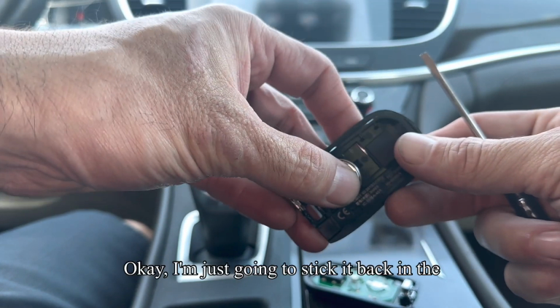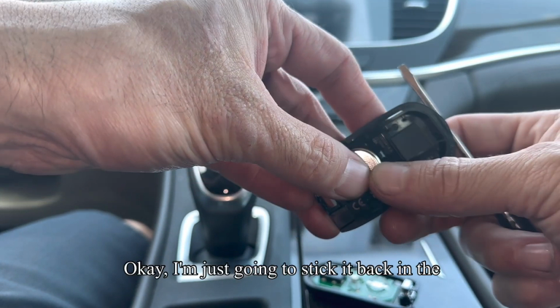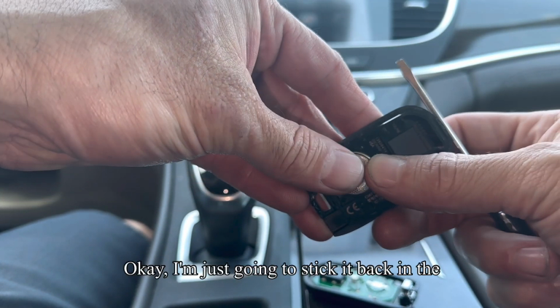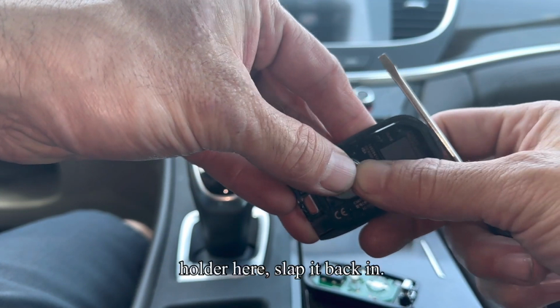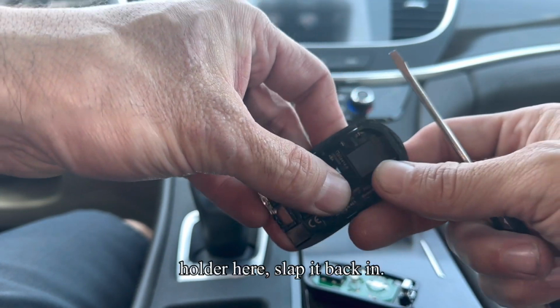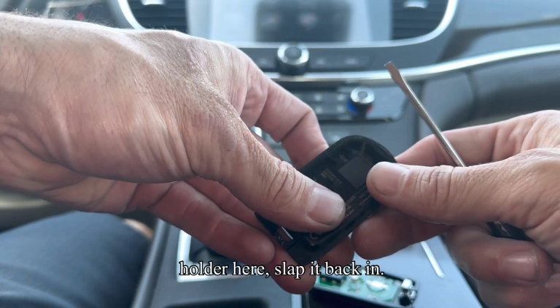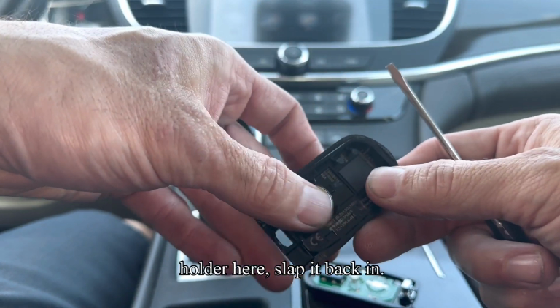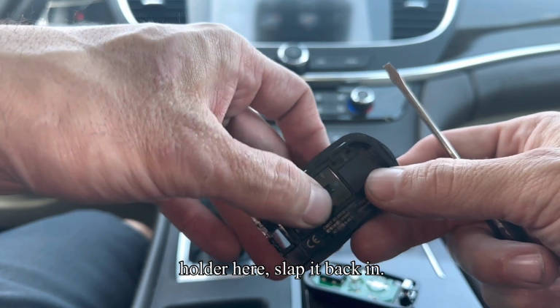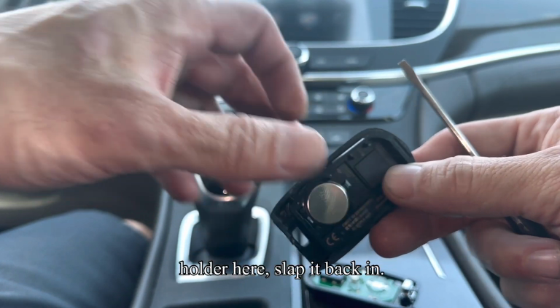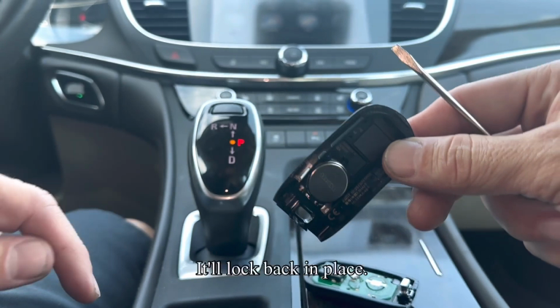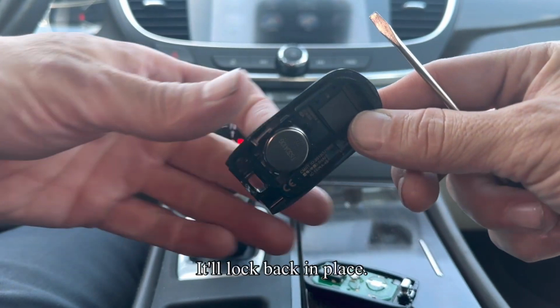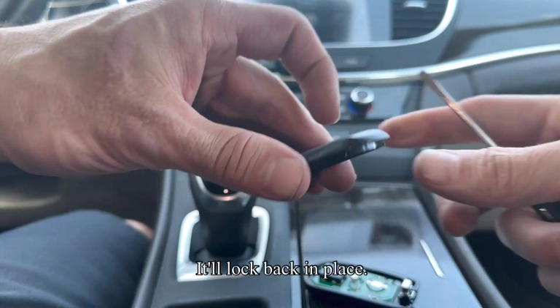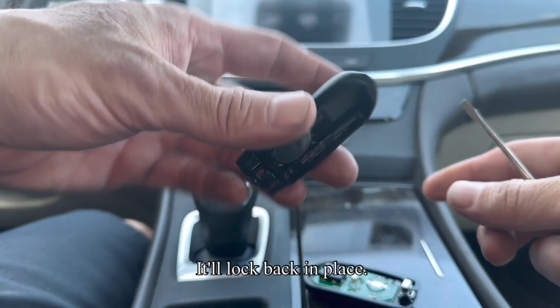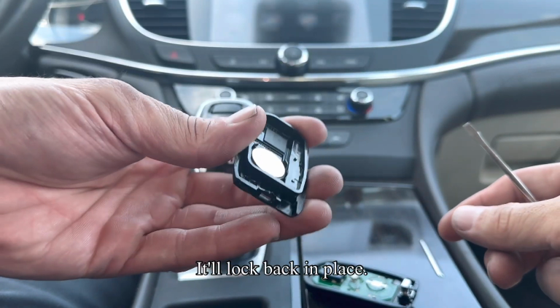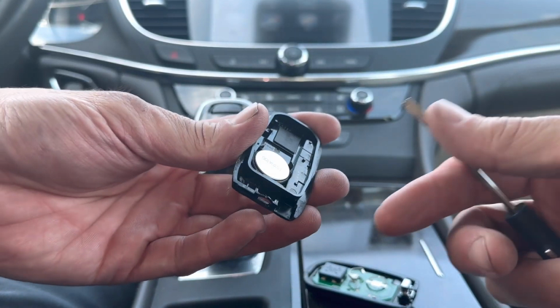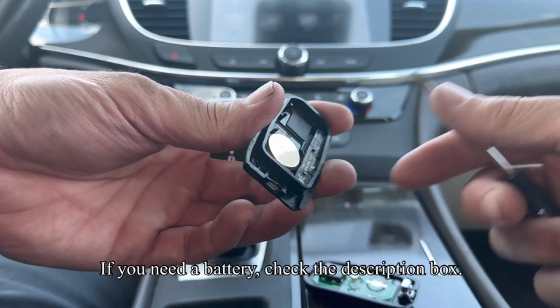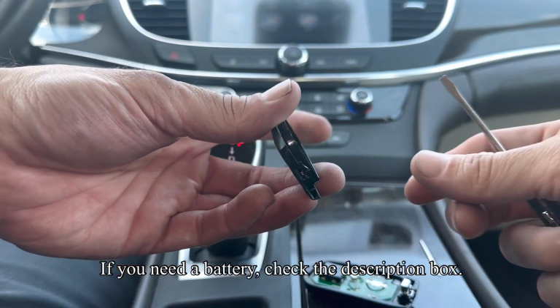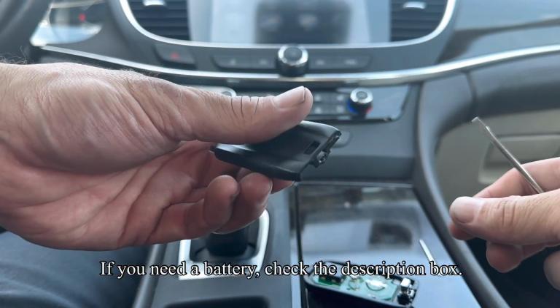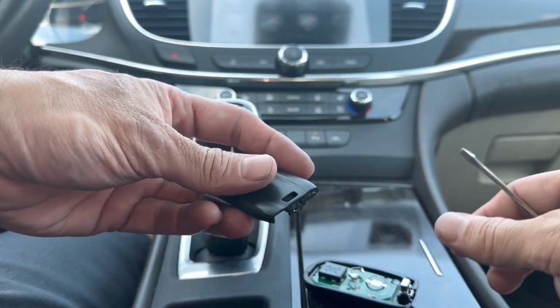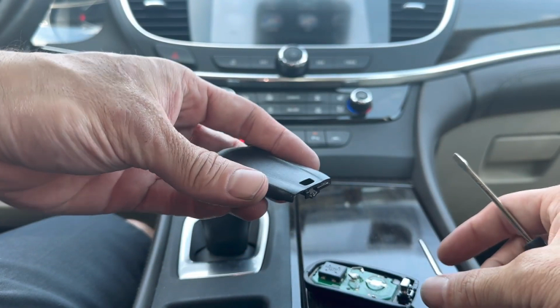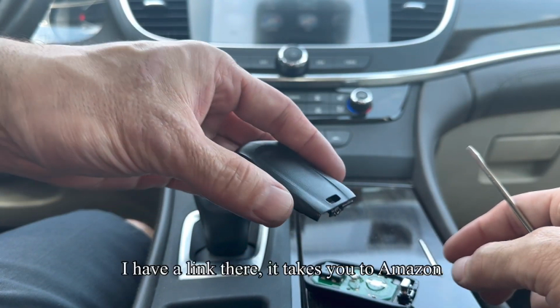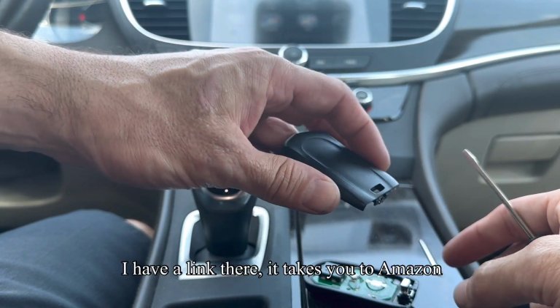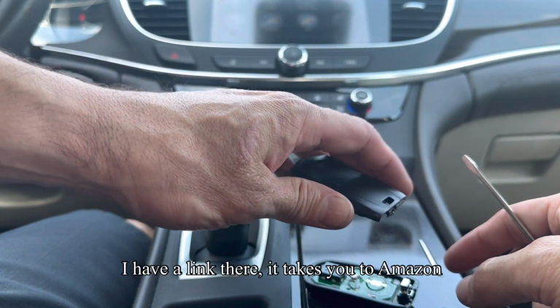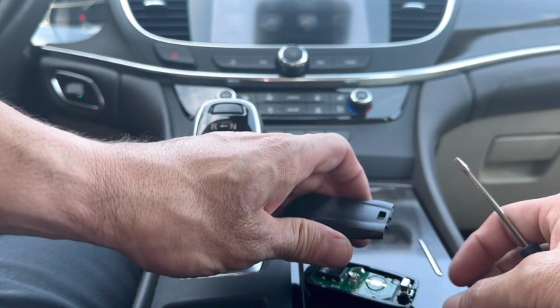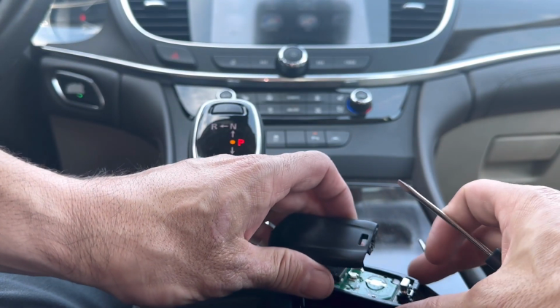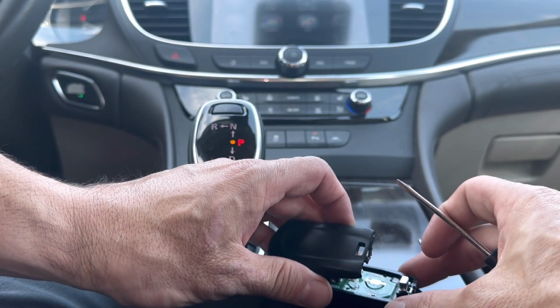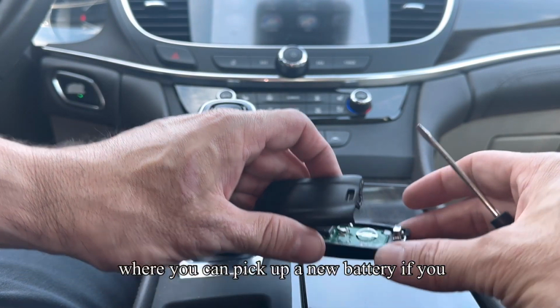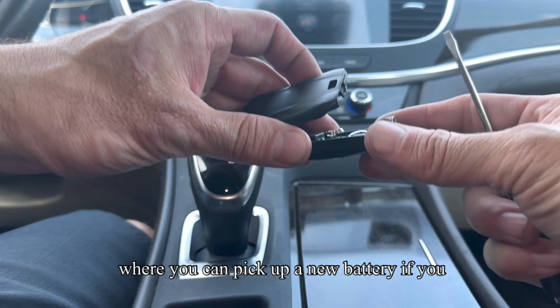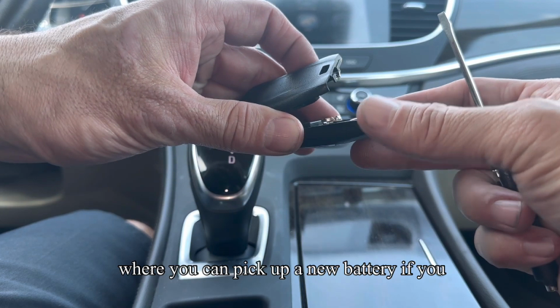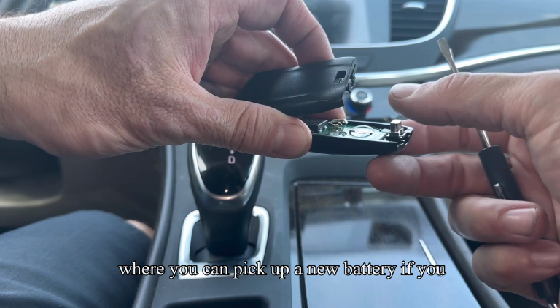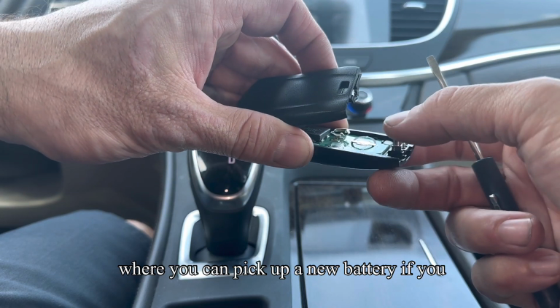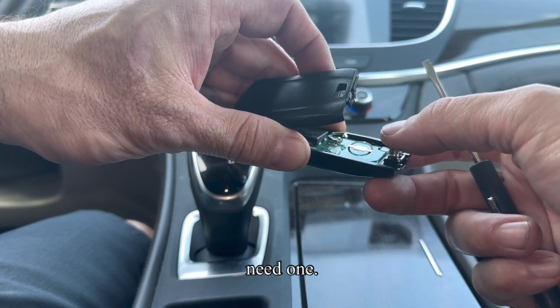I'm just going to stick it back in the holder here — slap it back in and it'll lock back in place. If you need a battery, check the description box. I have a link there that takes you to Amazon where you can pick up a new battery if you need one.